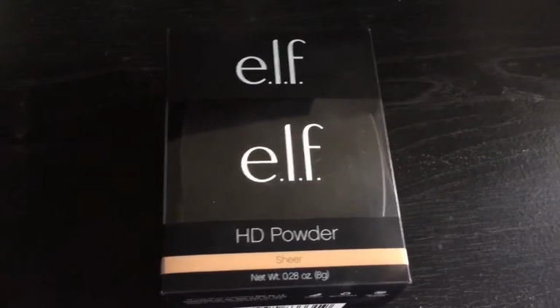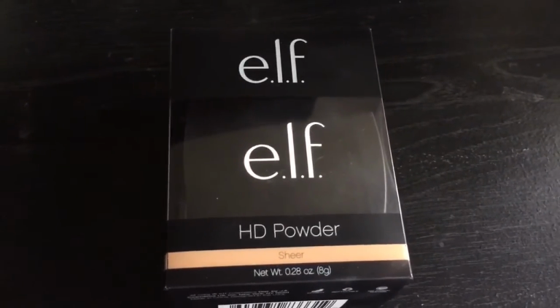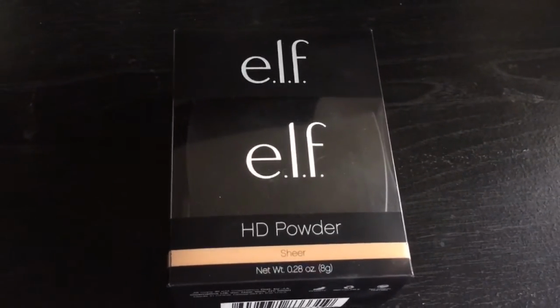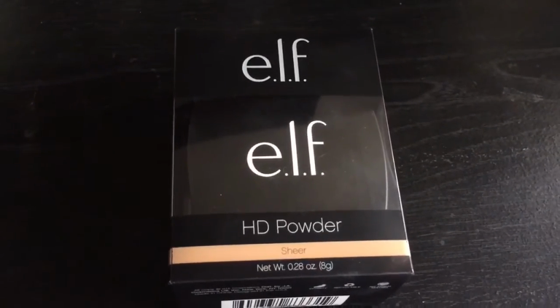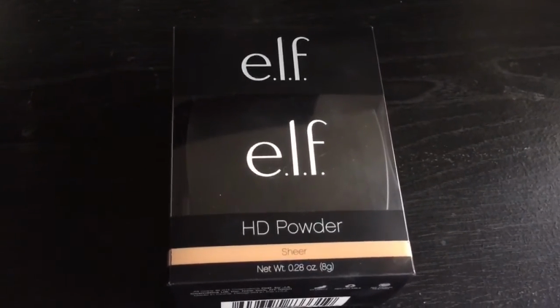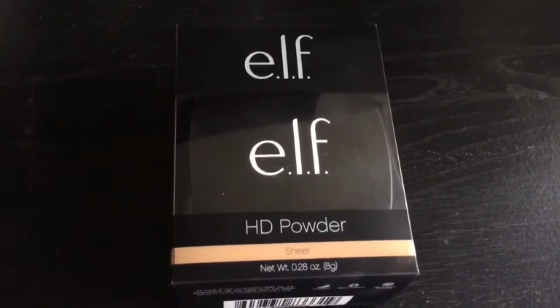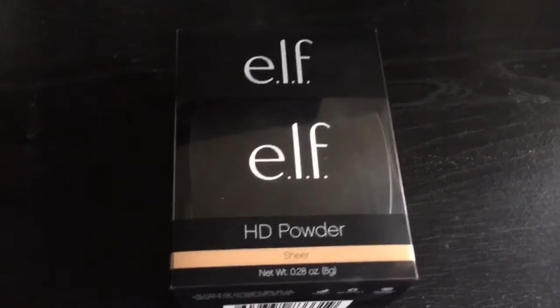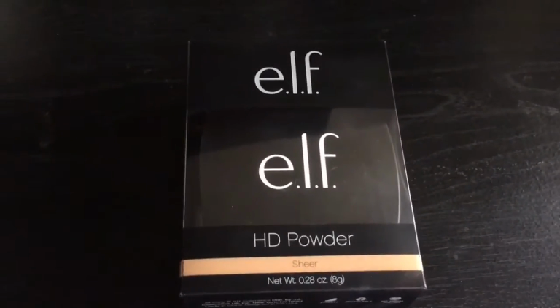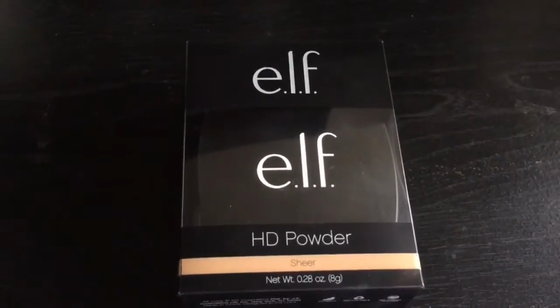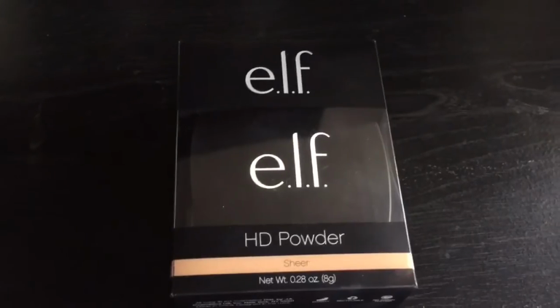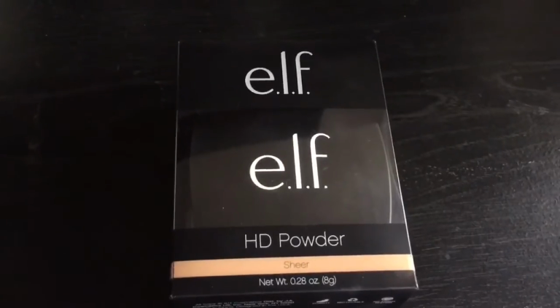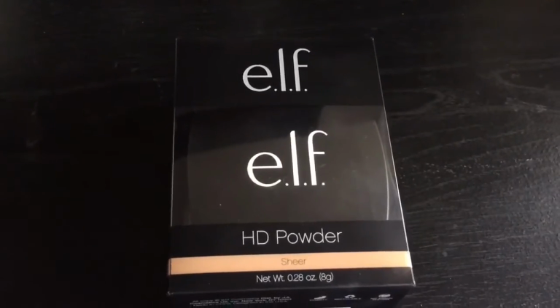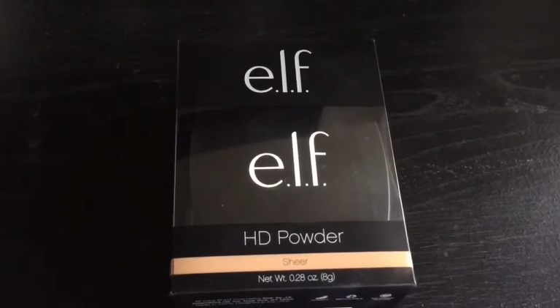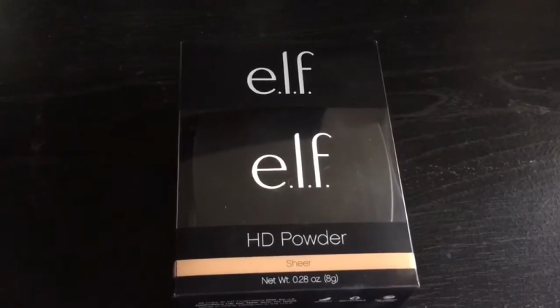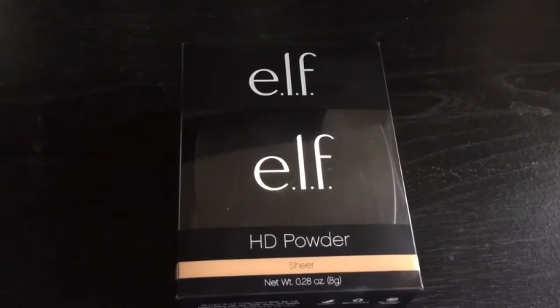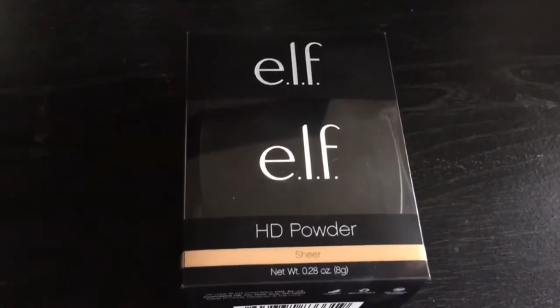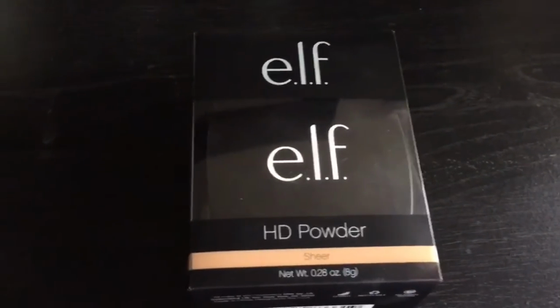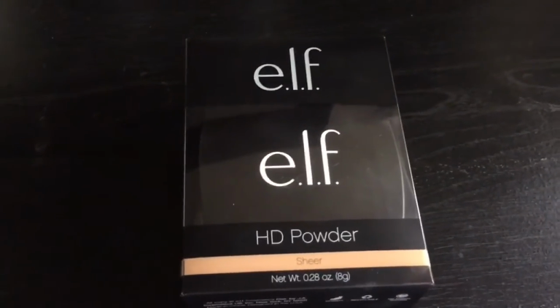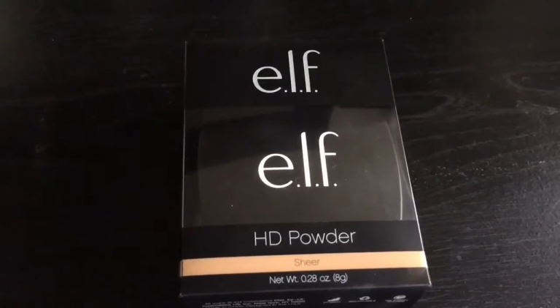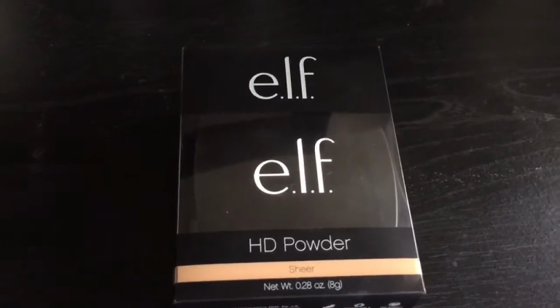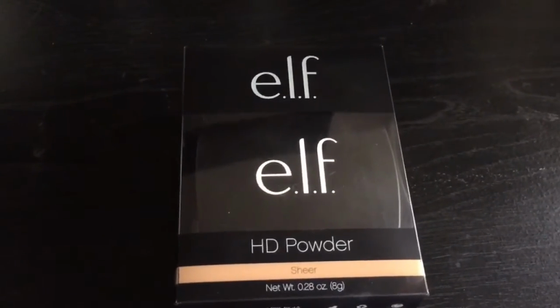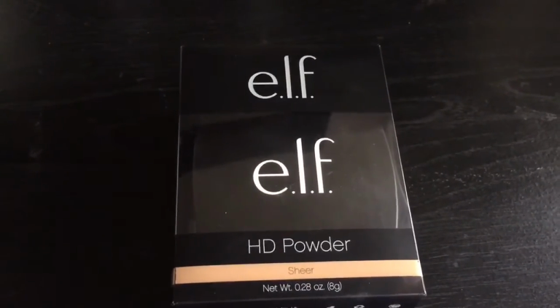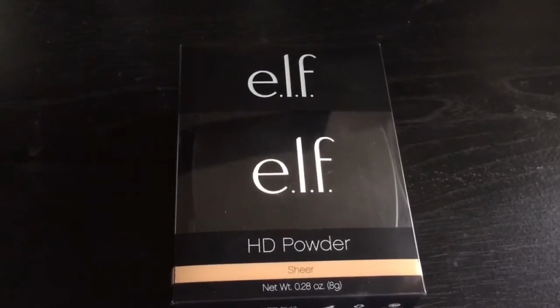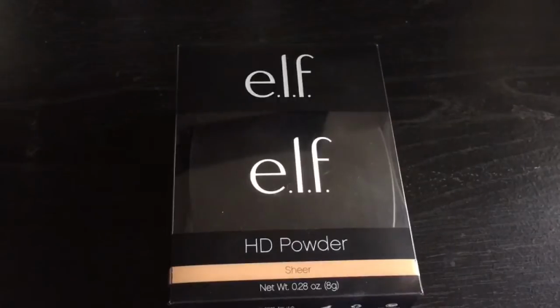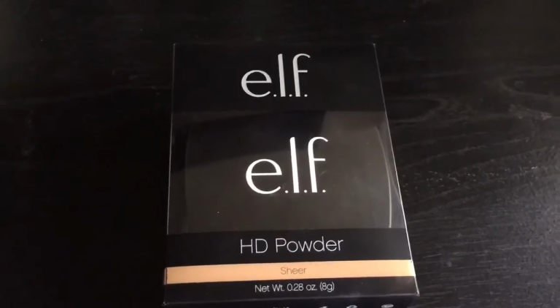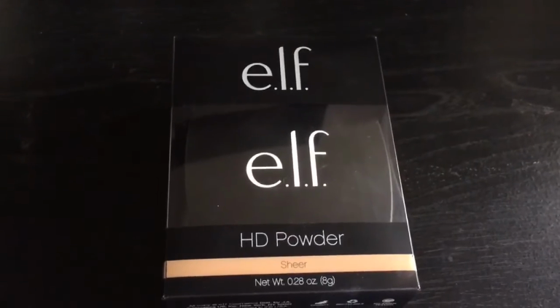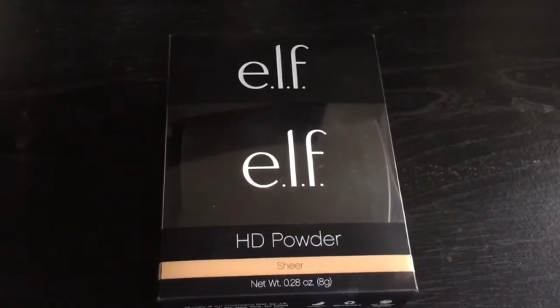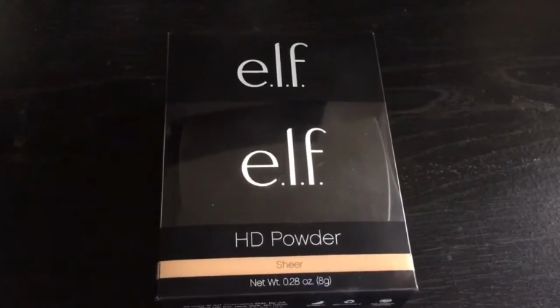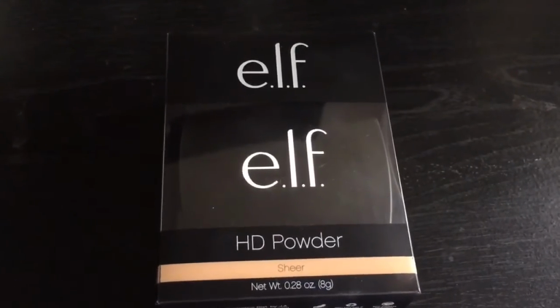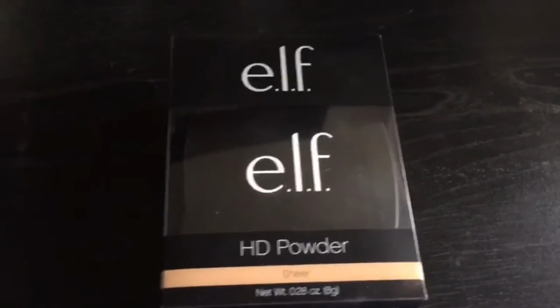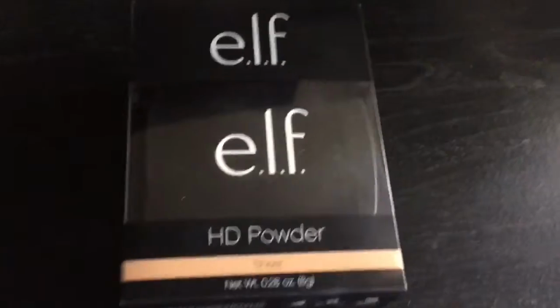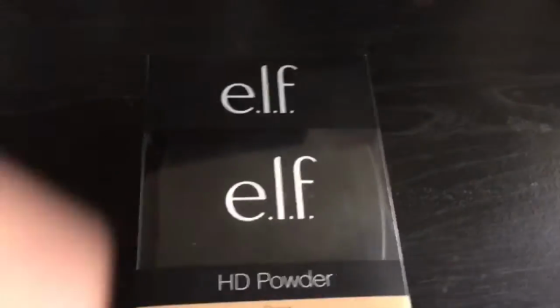This one is sheer — I think they only have one shade and that's it, it's sheer. You'll be getting 8 grams of product. This is actually $6, very affordable.